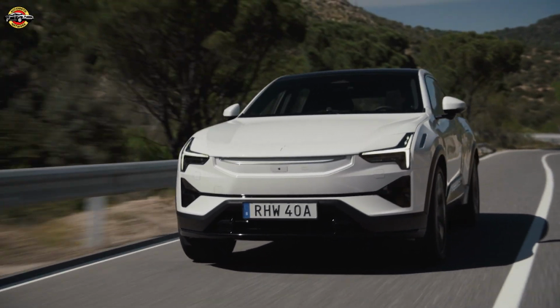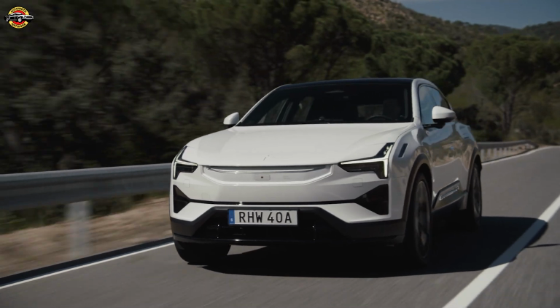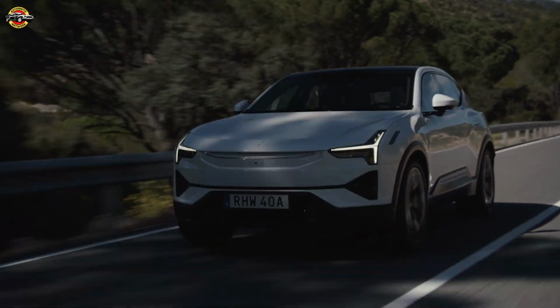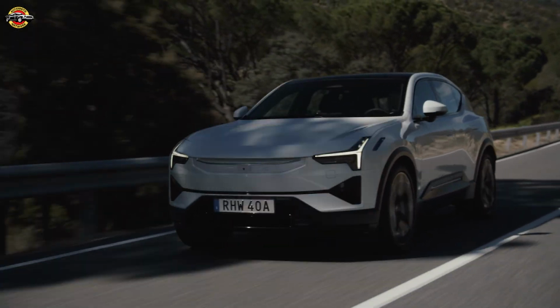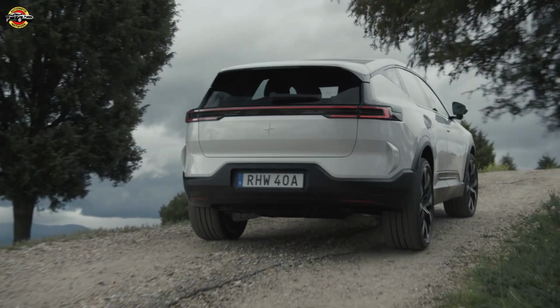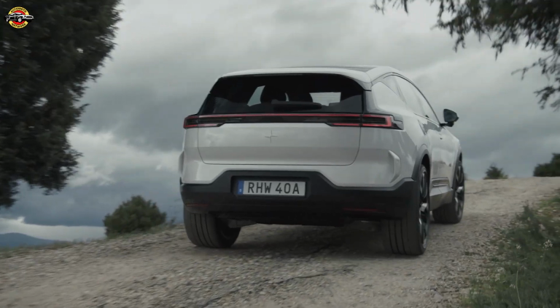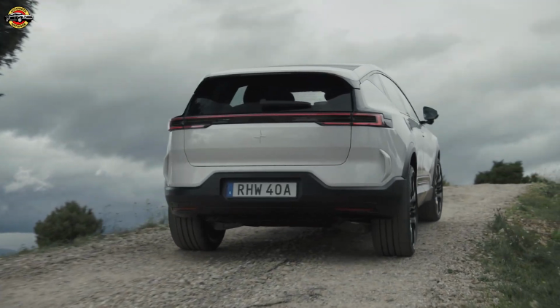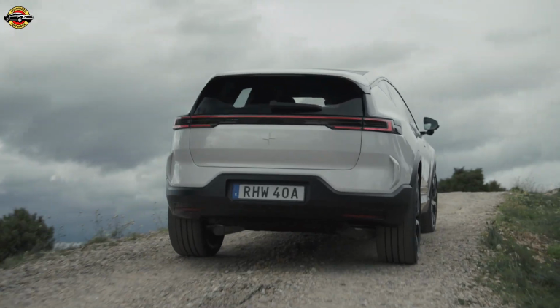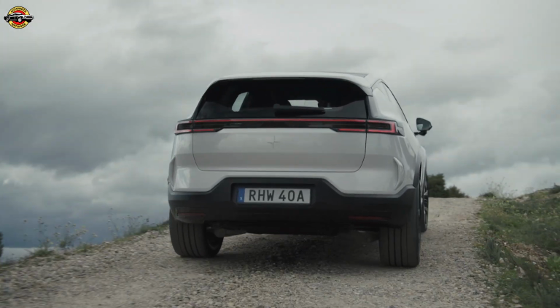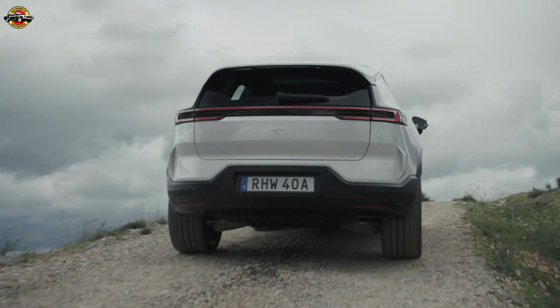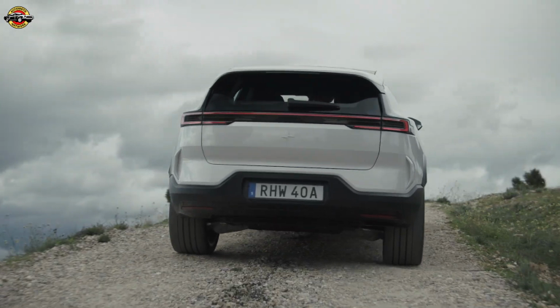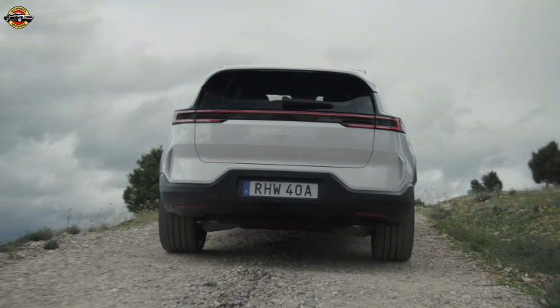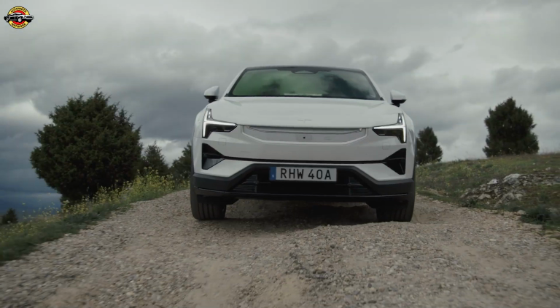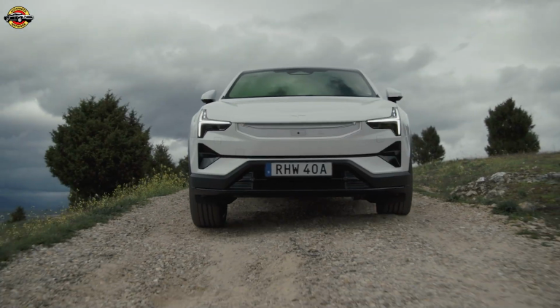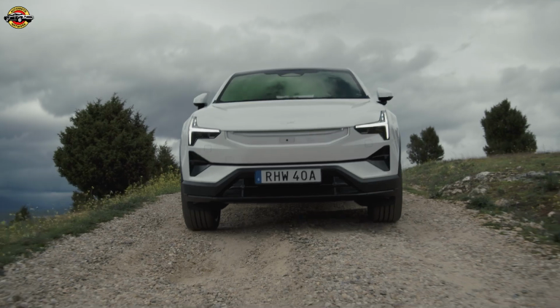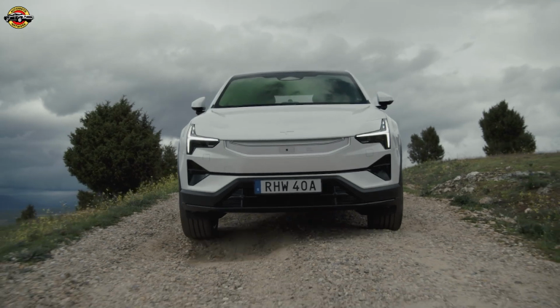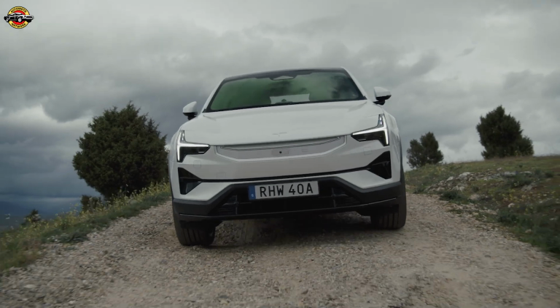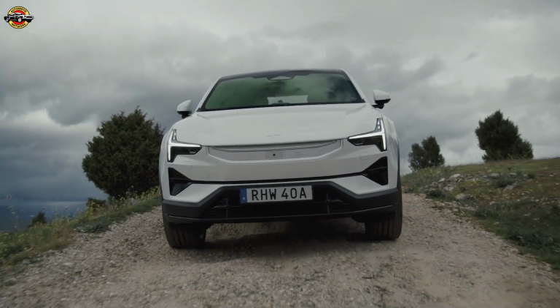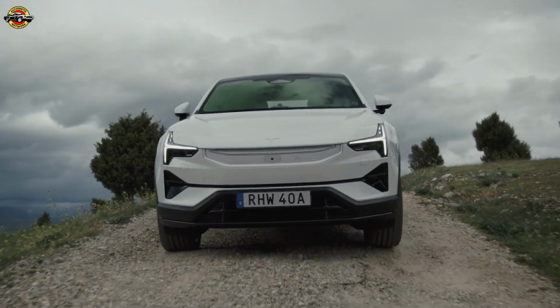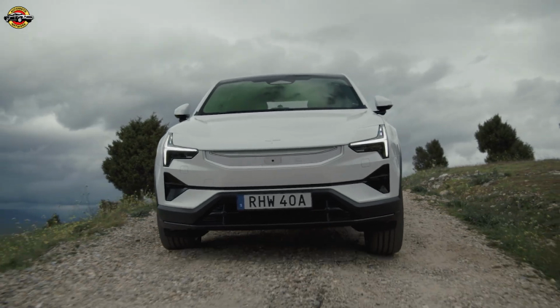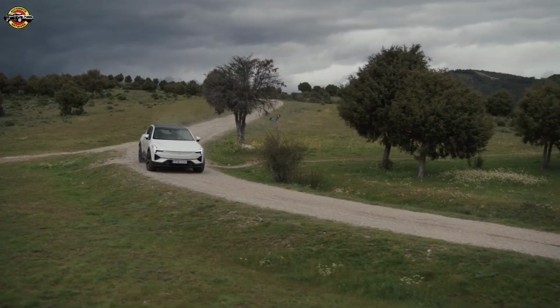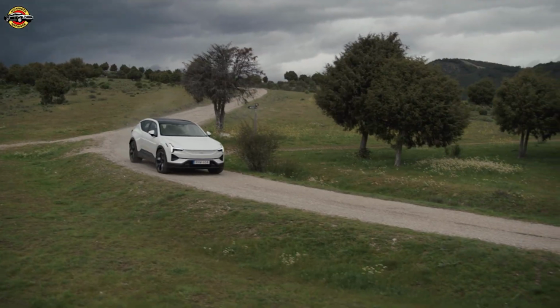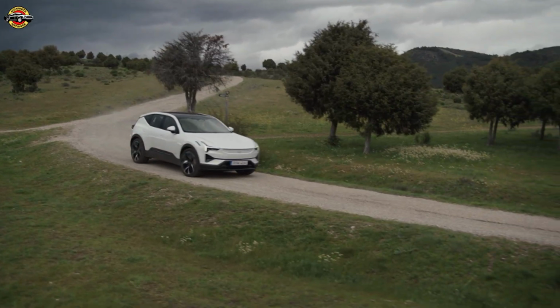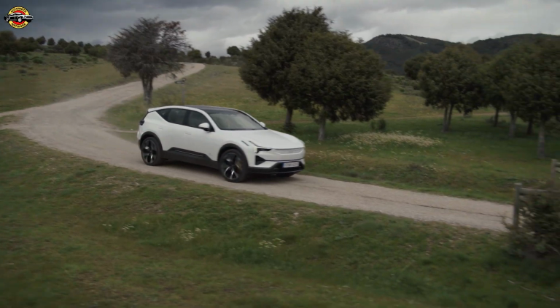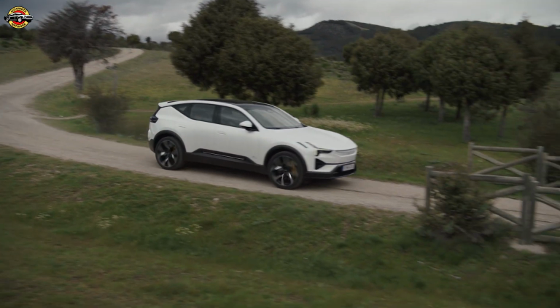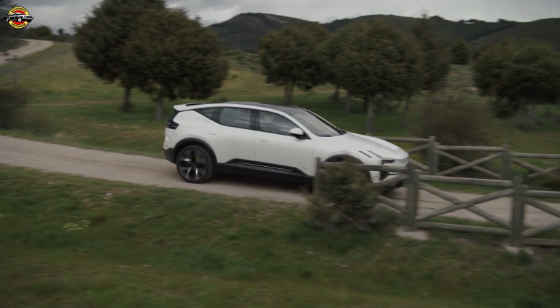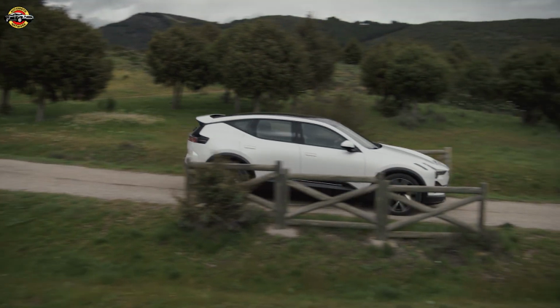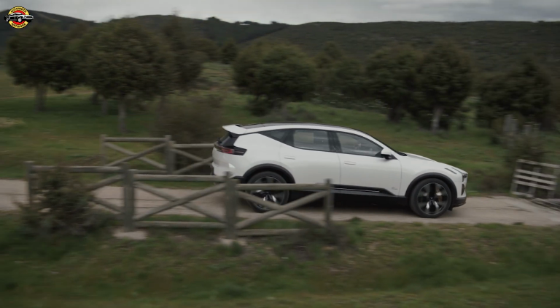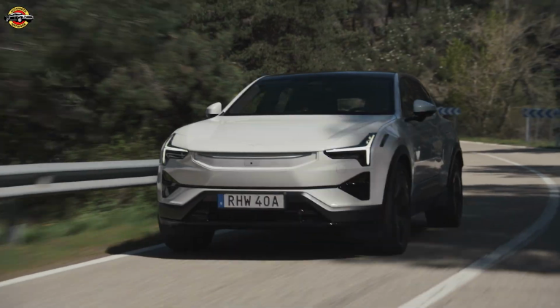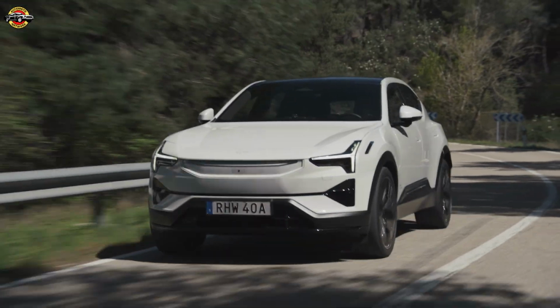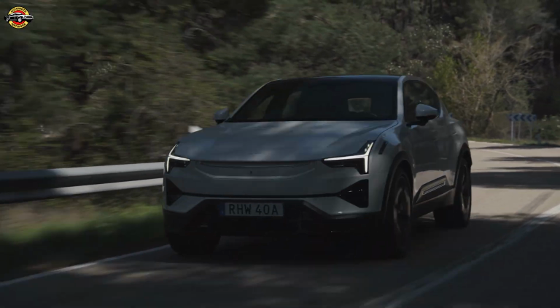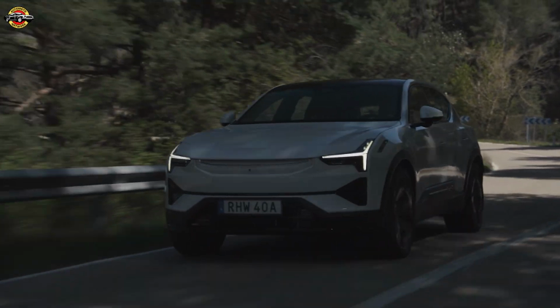To put this into perspective, while another competitor came close in total range, it fell short by 24% of its WLTP figures. The Polestar 3's deviation was the smallest, showing how accurate and reliable its range estimates truly are.